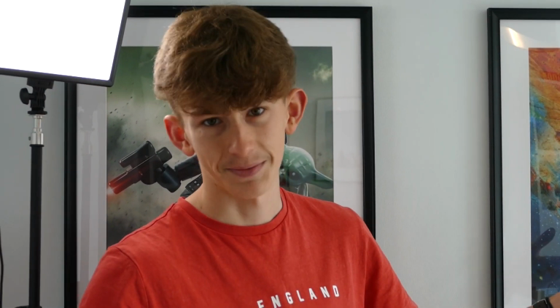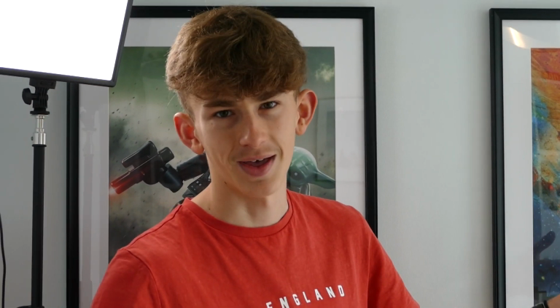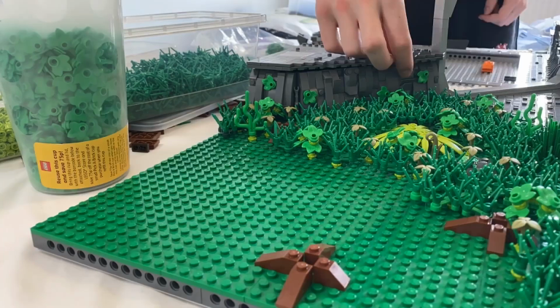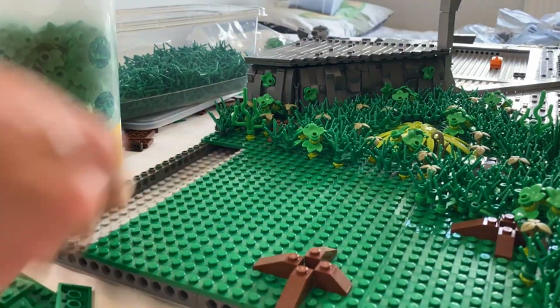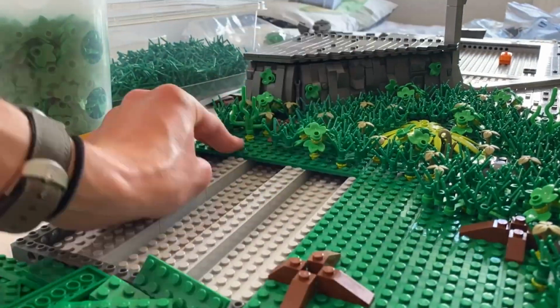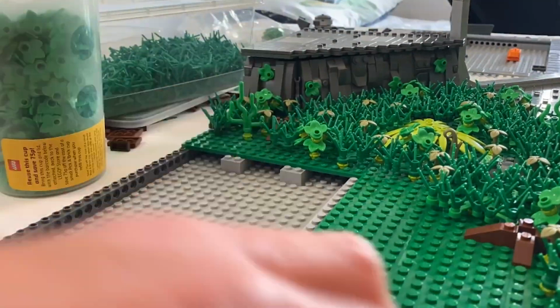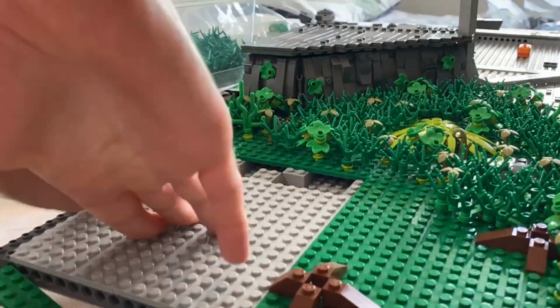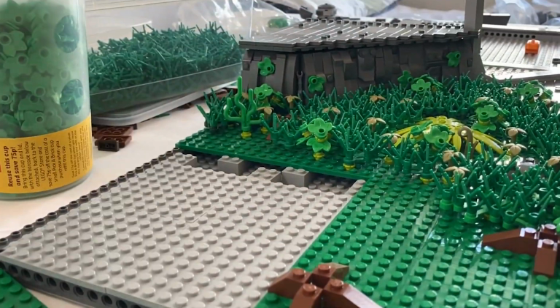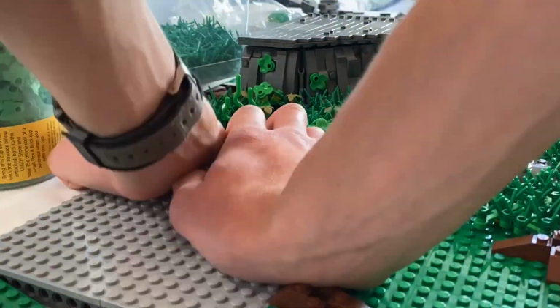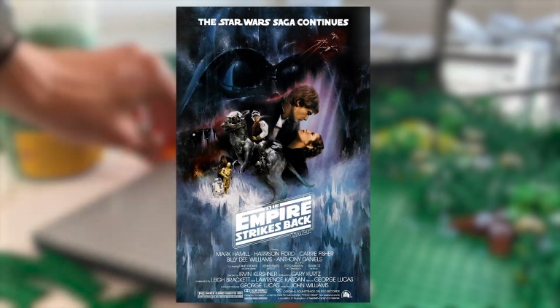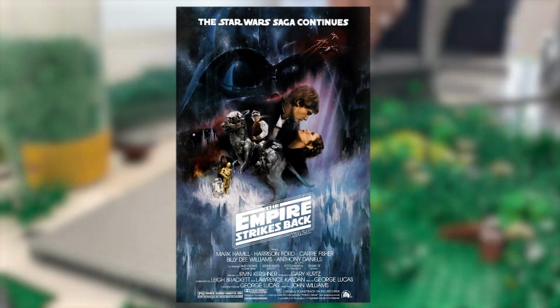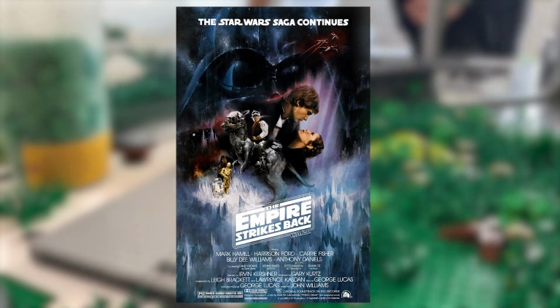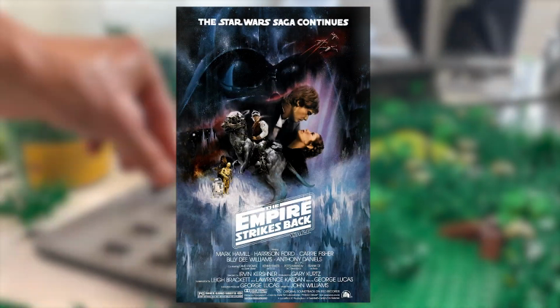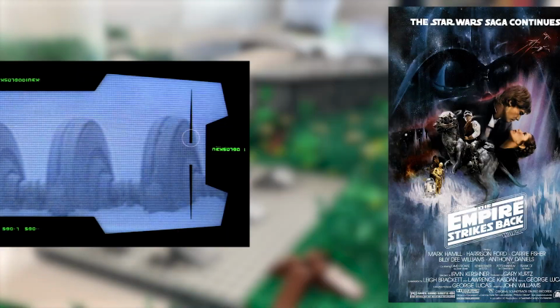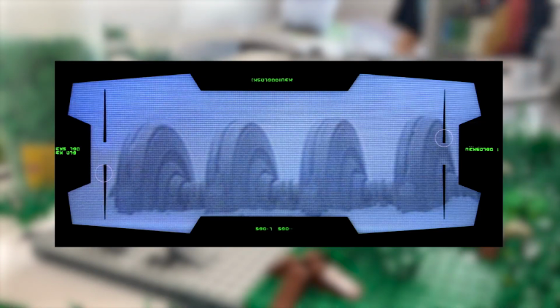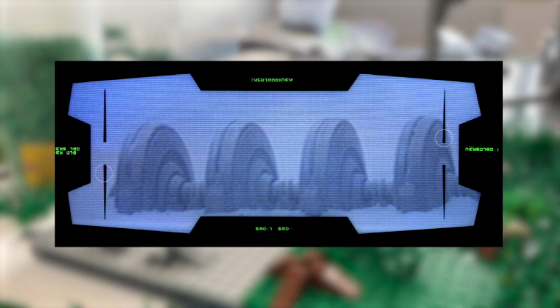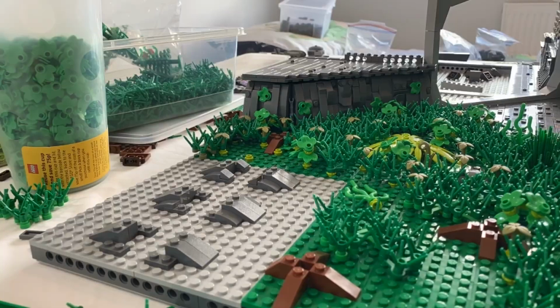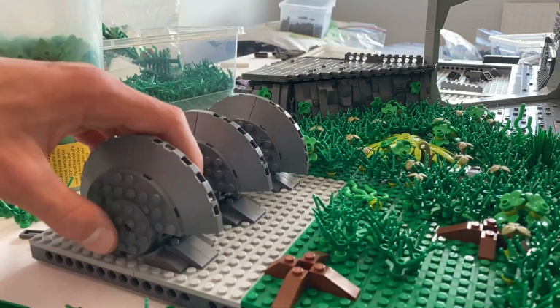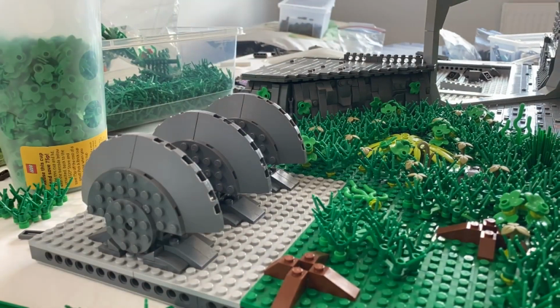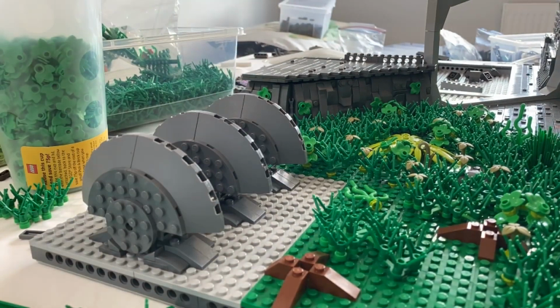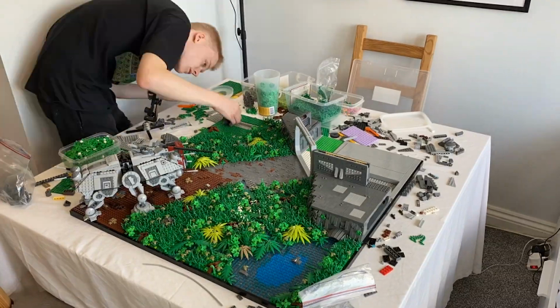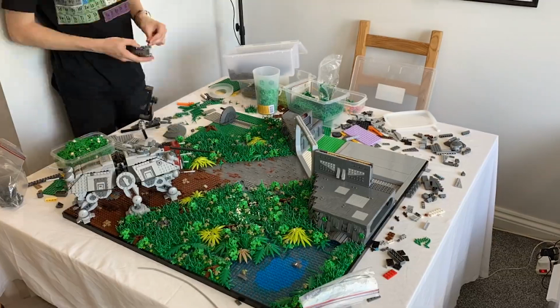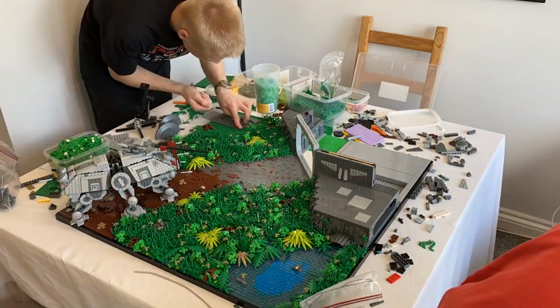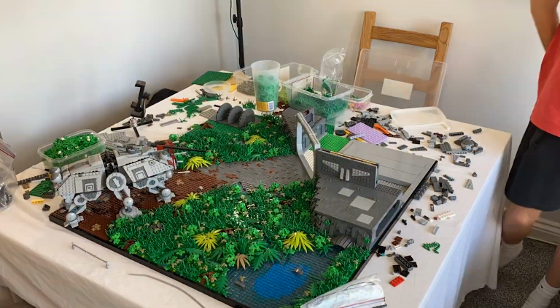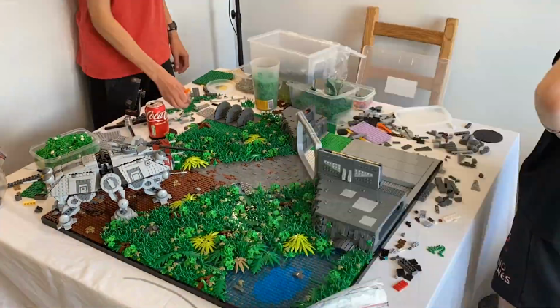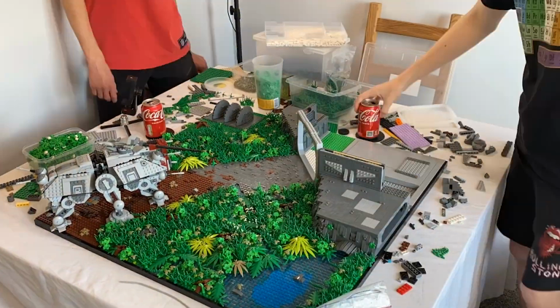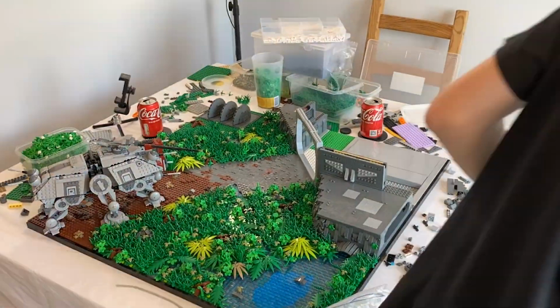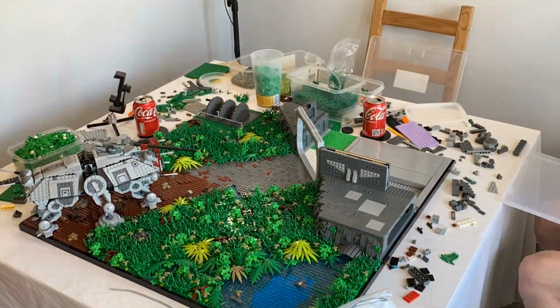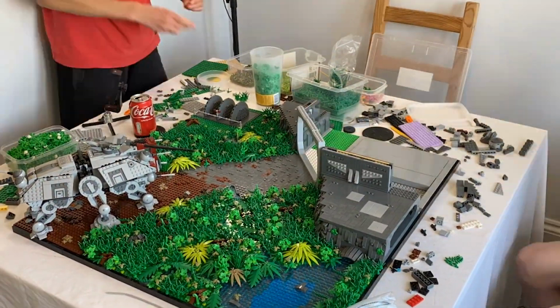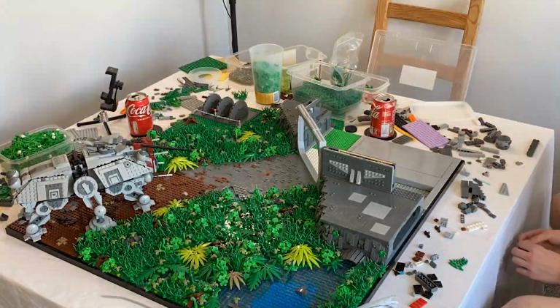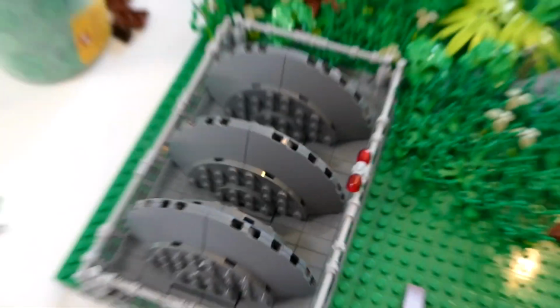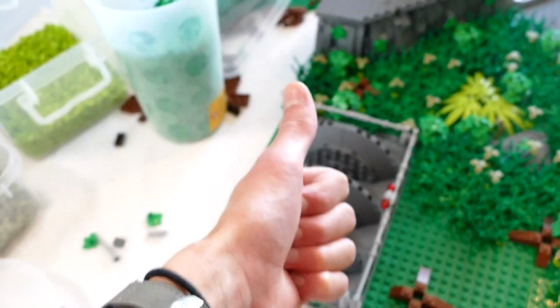I hastily began work on my shield generator, basing it off of what we see in The Empire Strikes Back on Hoth. And after an hour's work, it was done. Very nice.